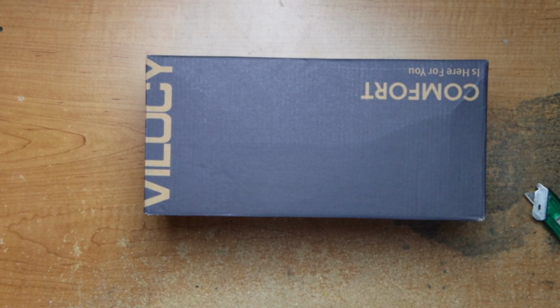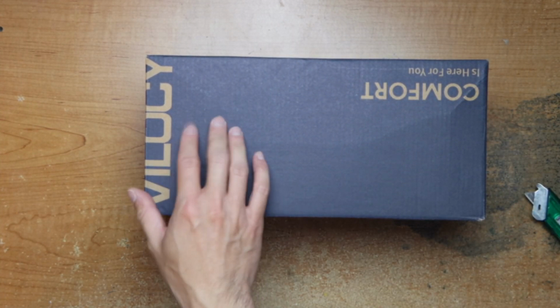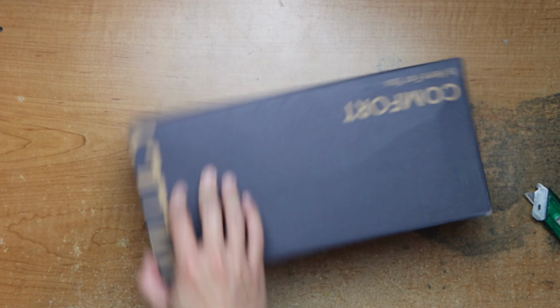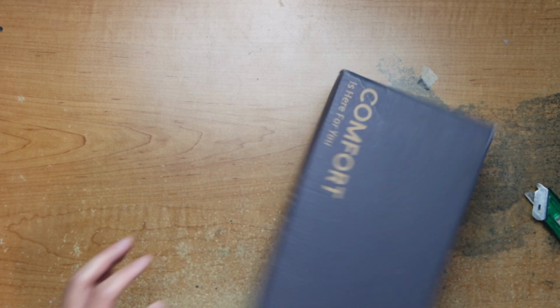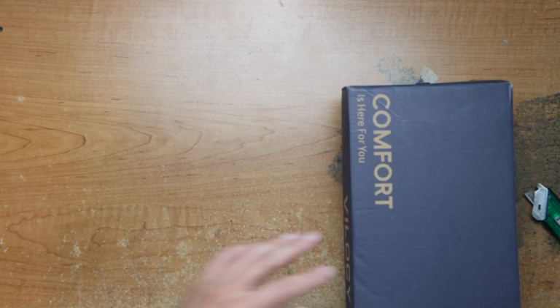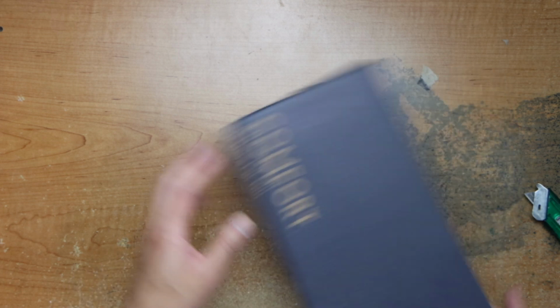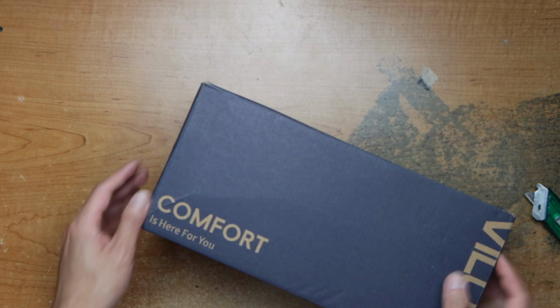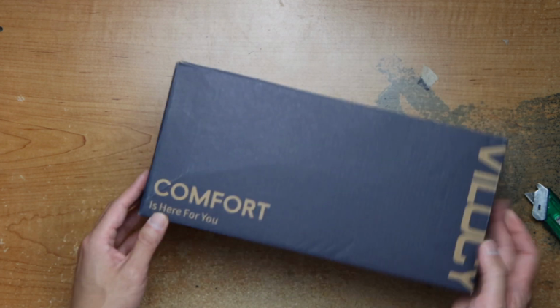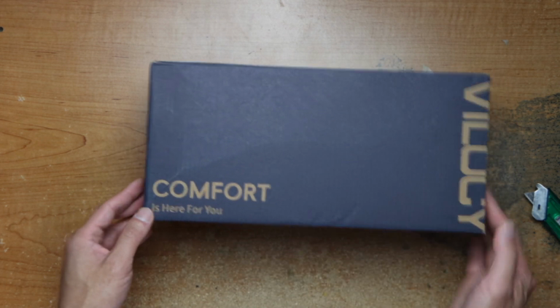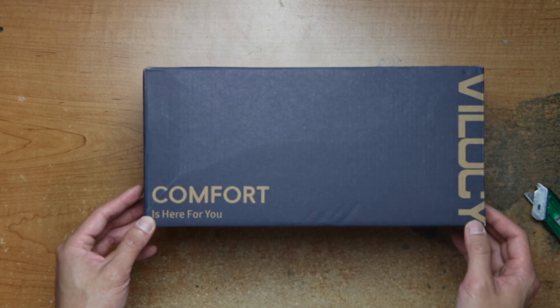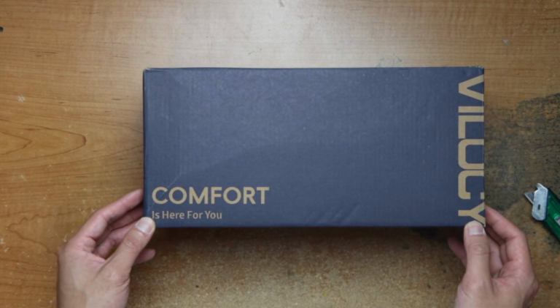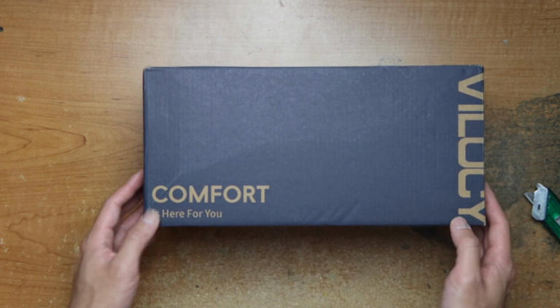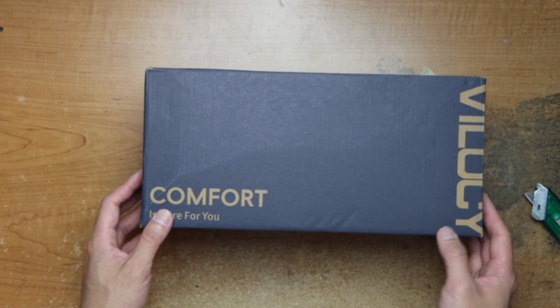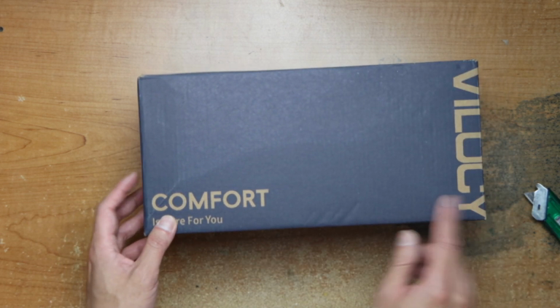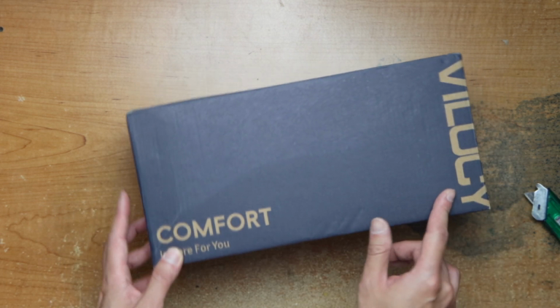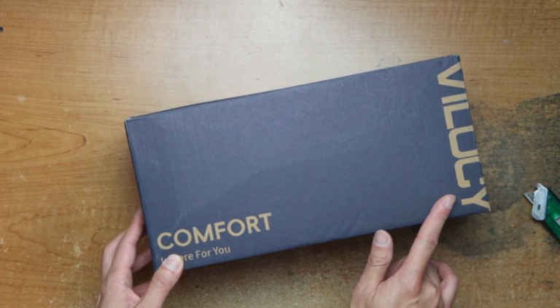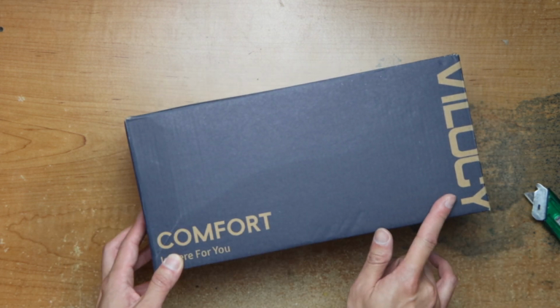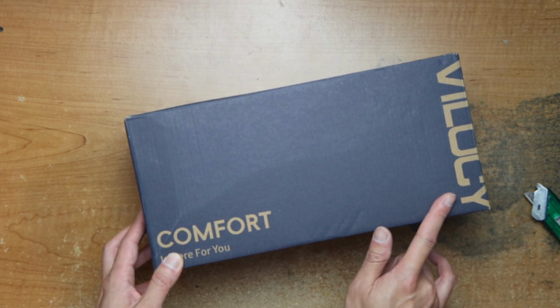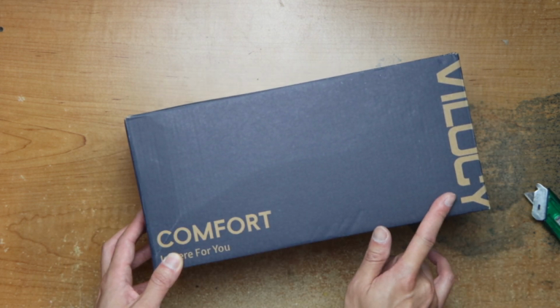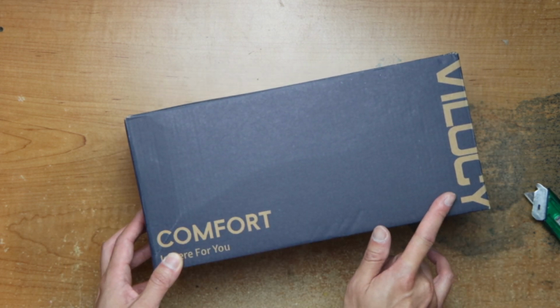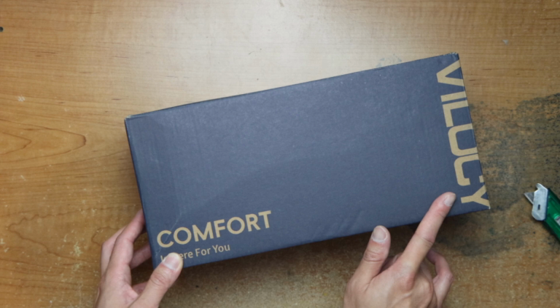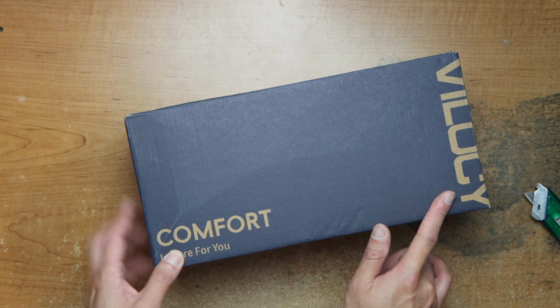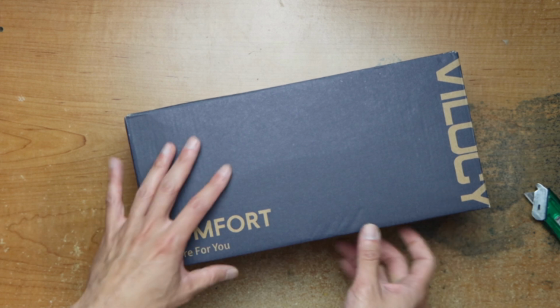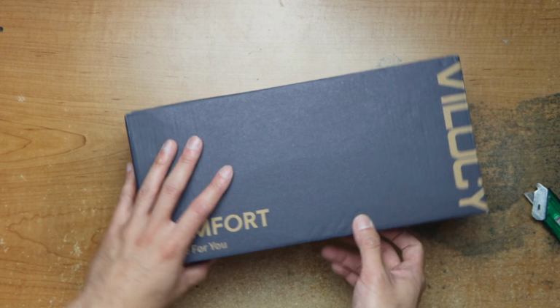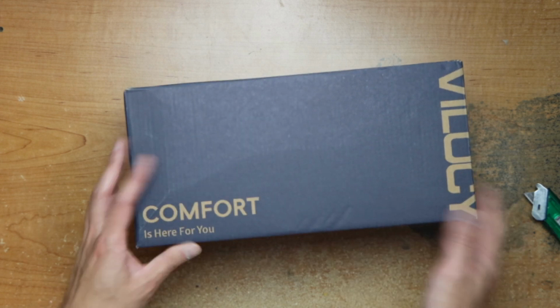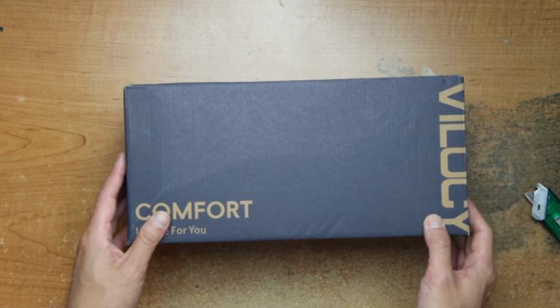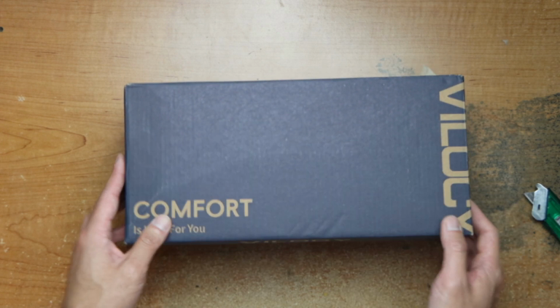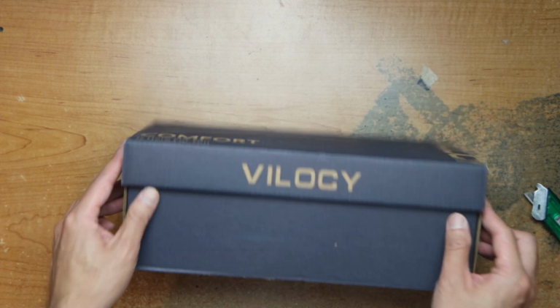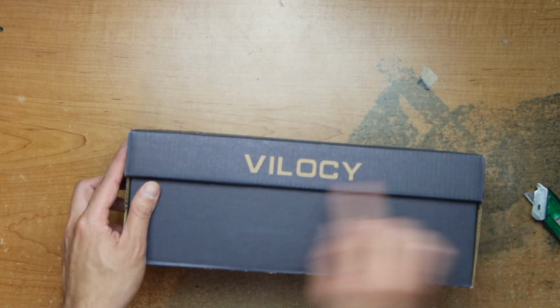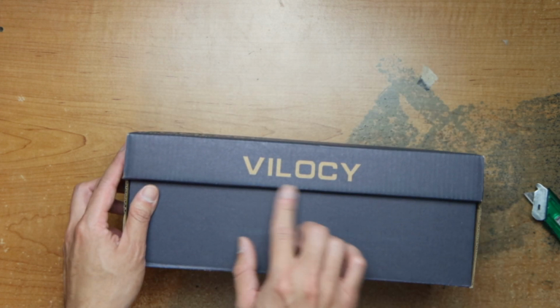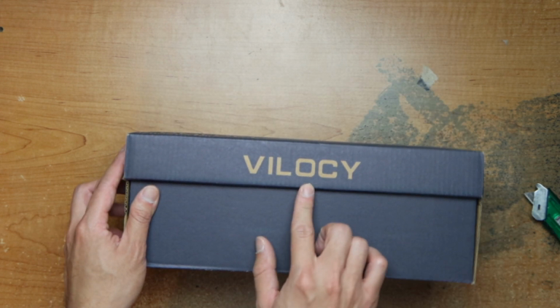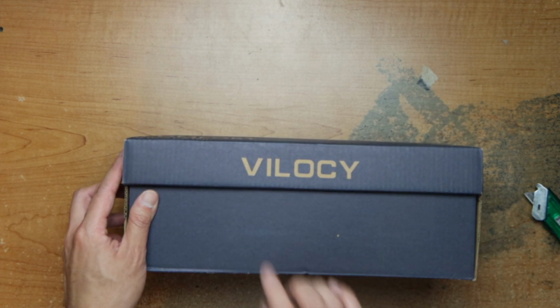It looks like we have a pair of shoes — comfort is here for you — from Velocity. Let's see.